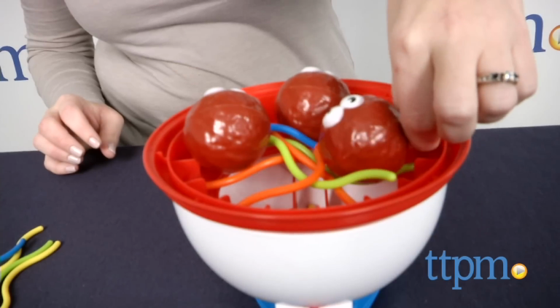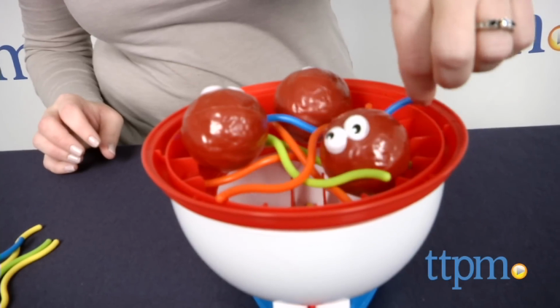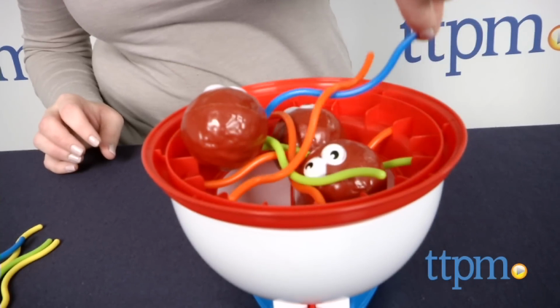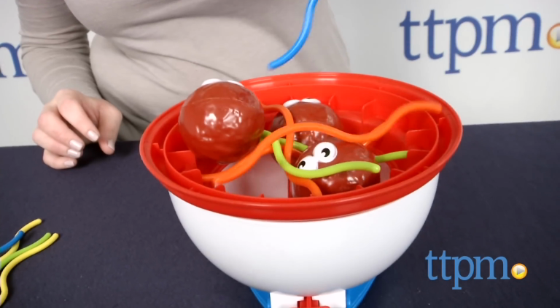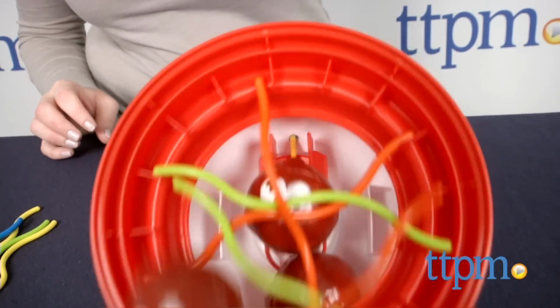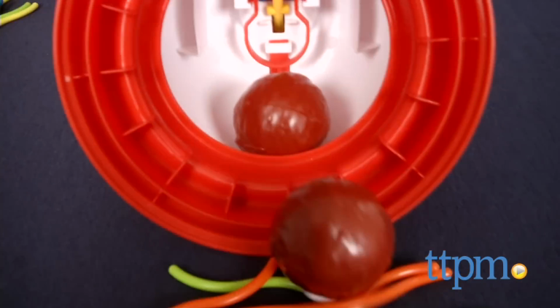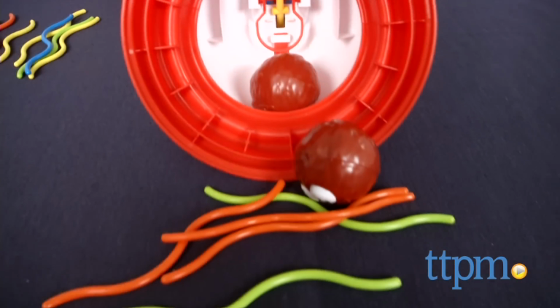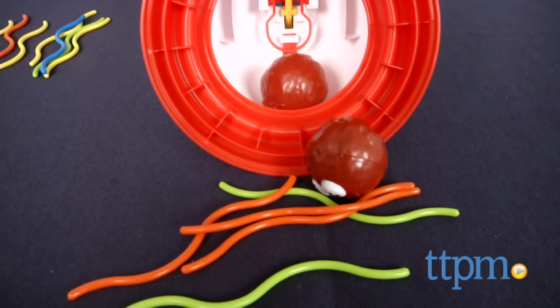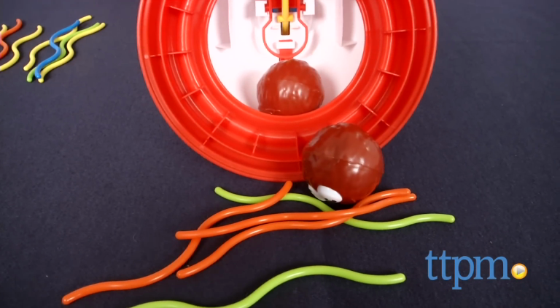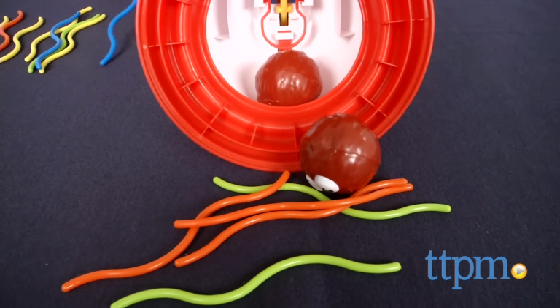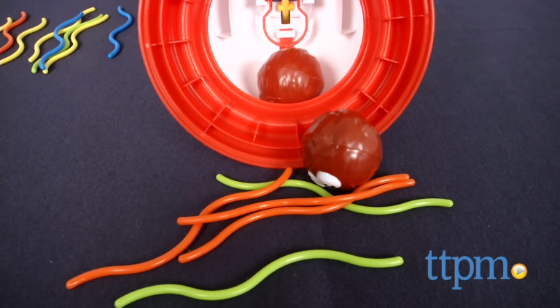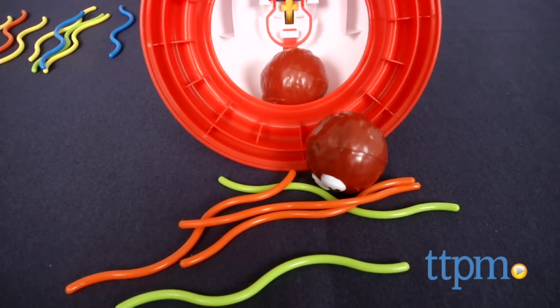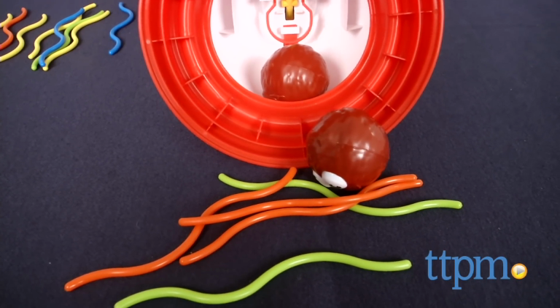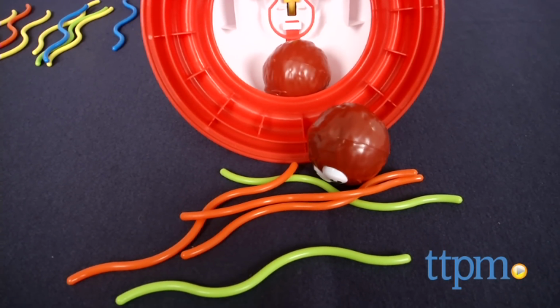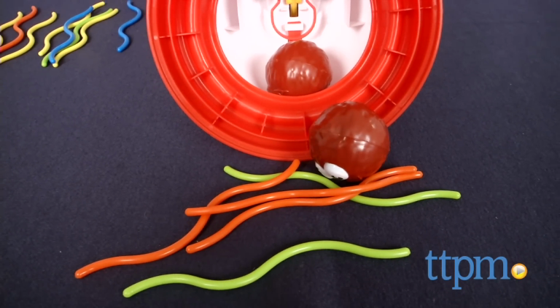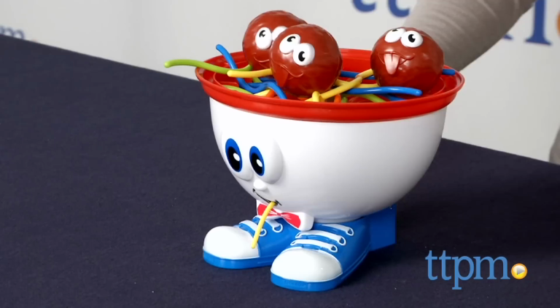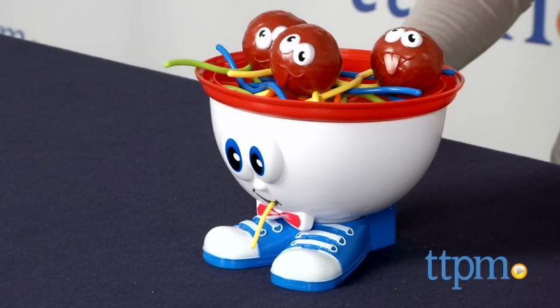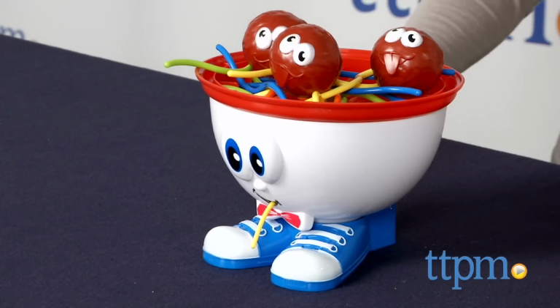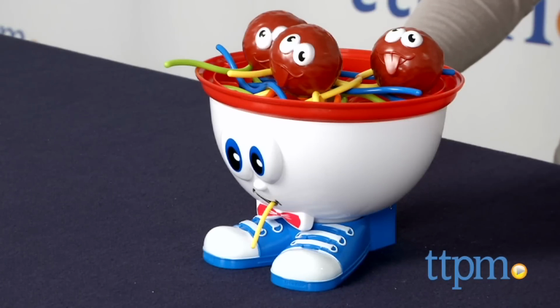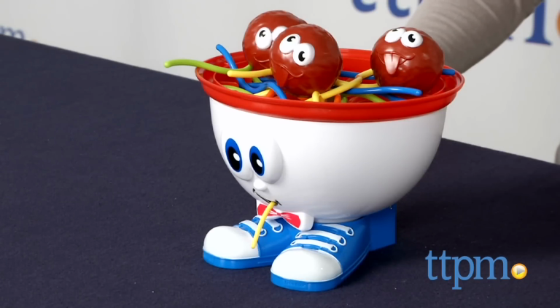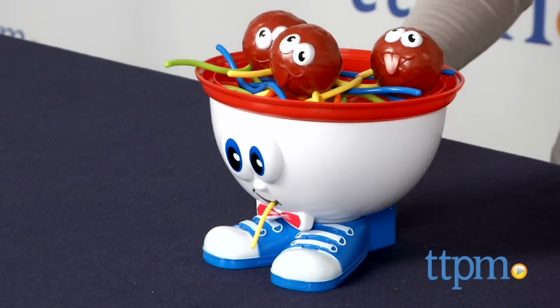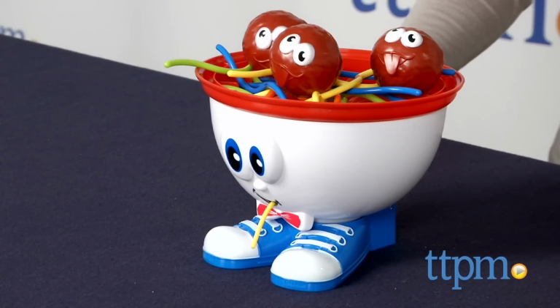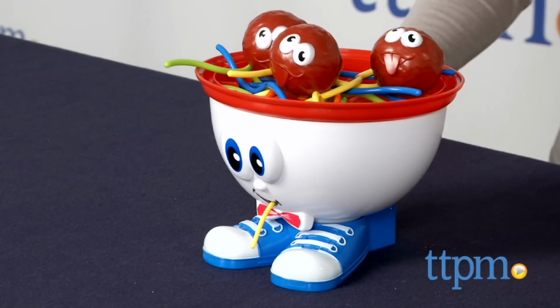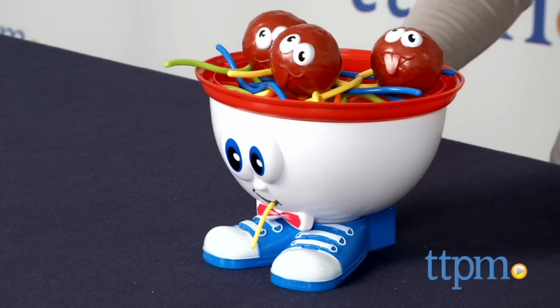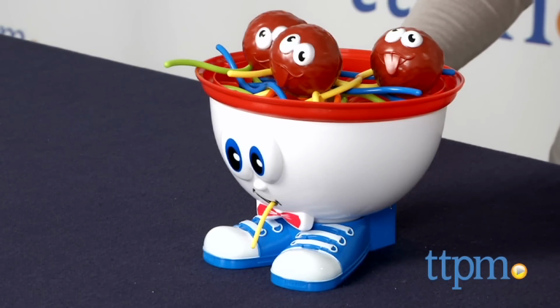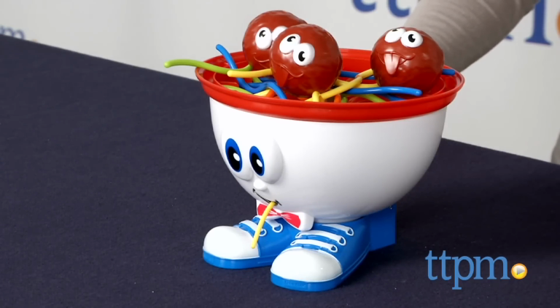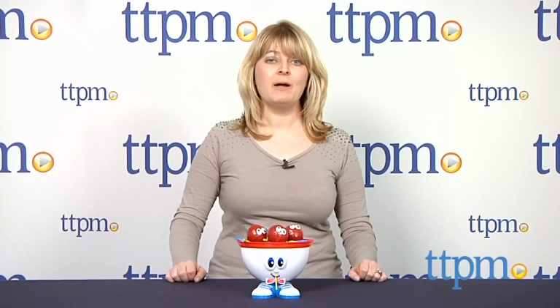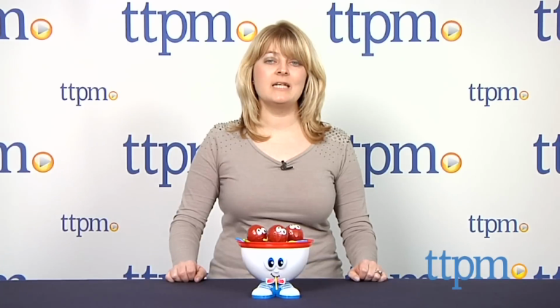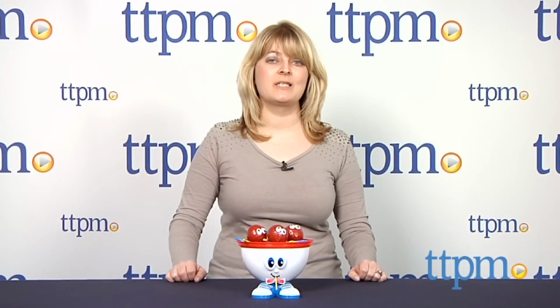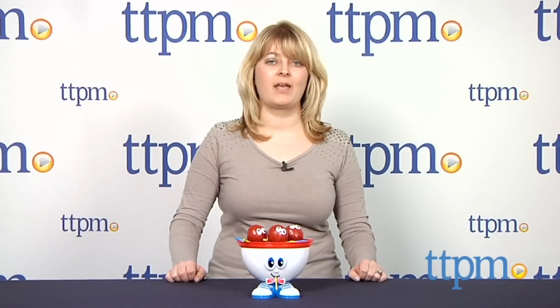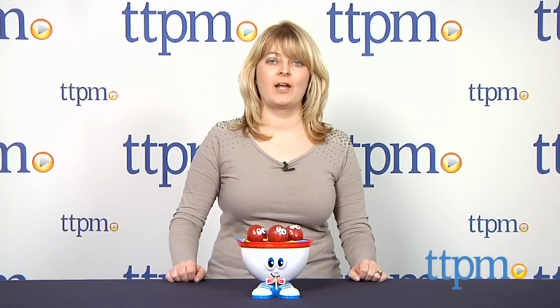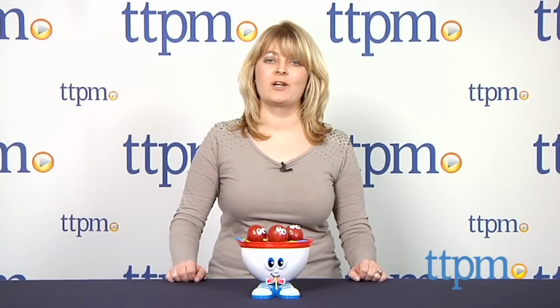Preschoolers will like this silly game of skill and action, especially because it lets them play with their food. It's a fun way to practice color recognition and fine motor skills. The game is for ages 3 and up and parents will need to help assemble the game for younger players.